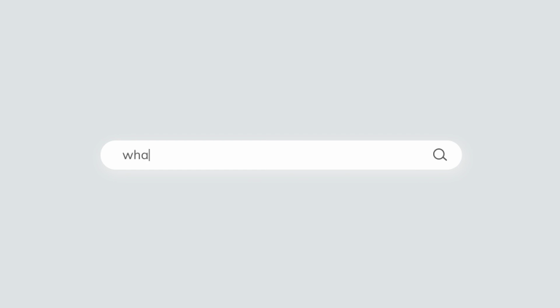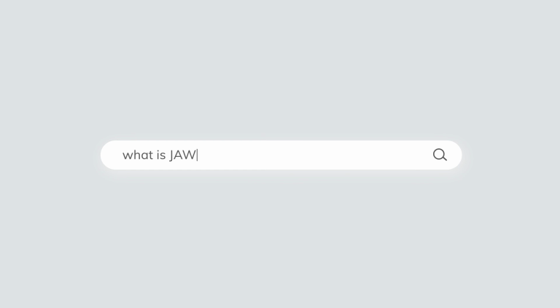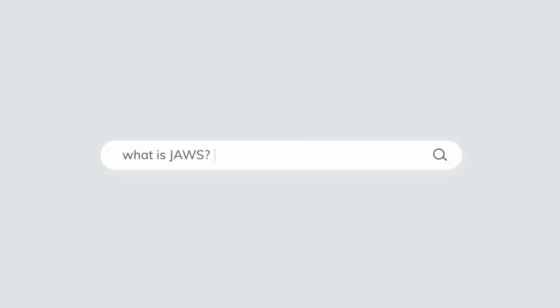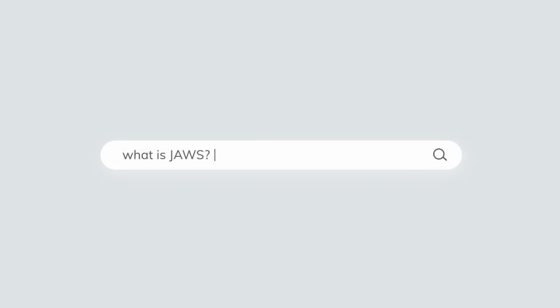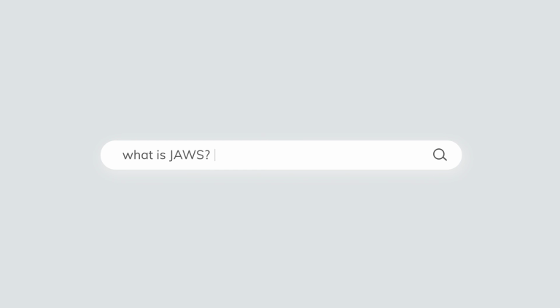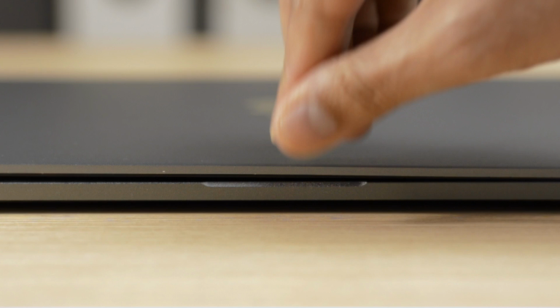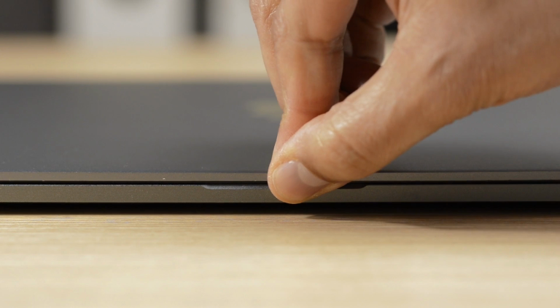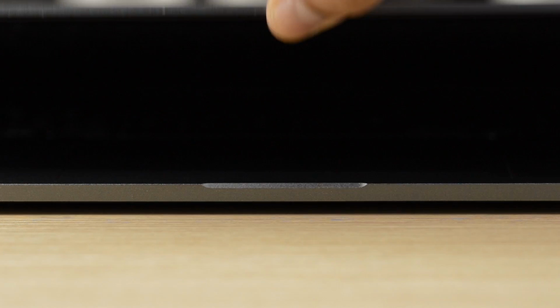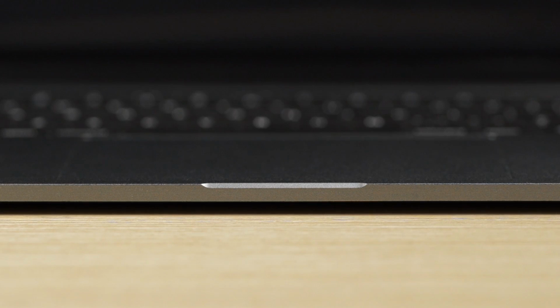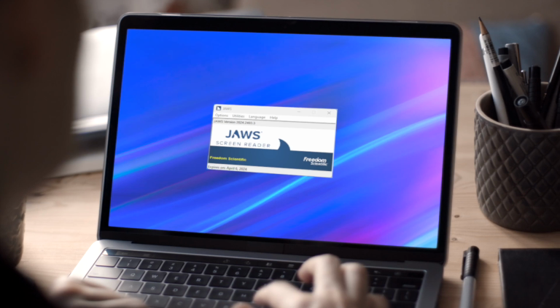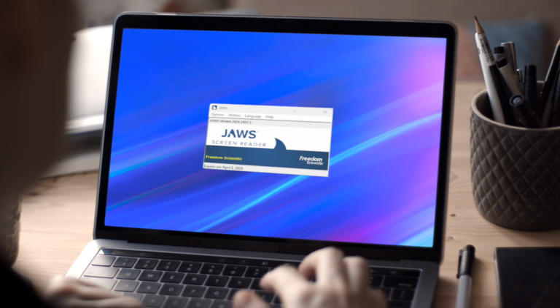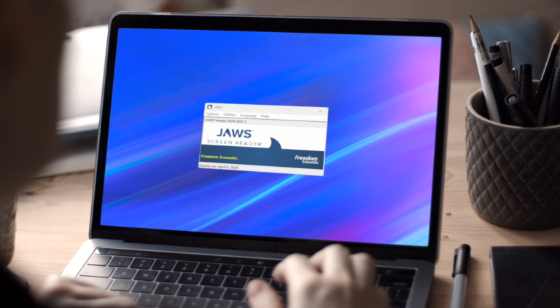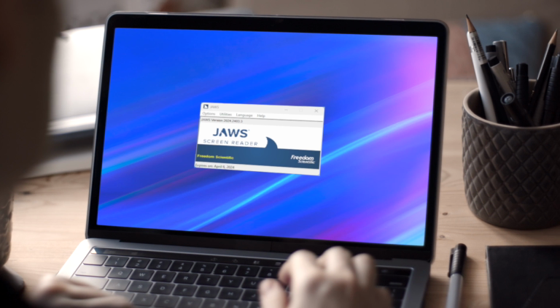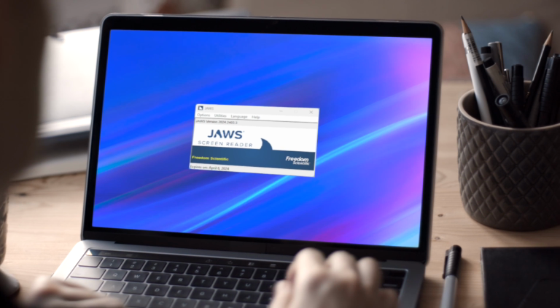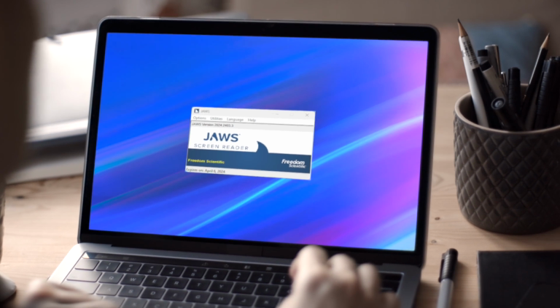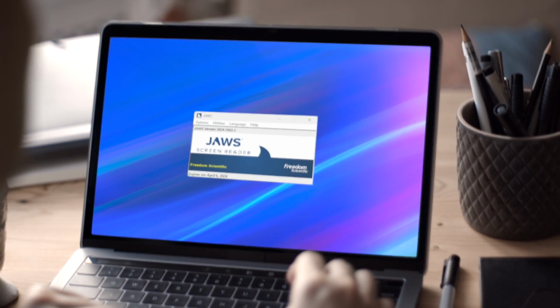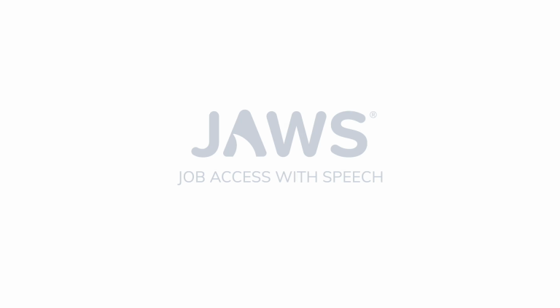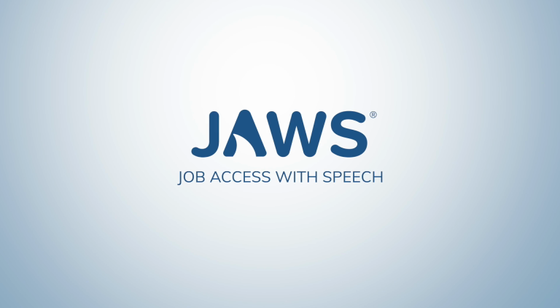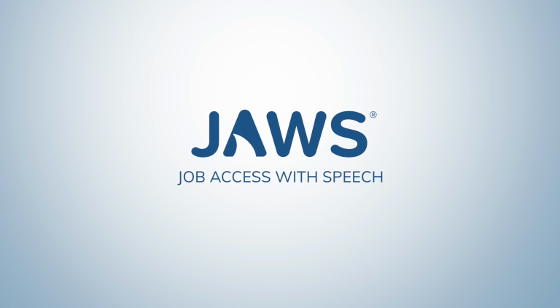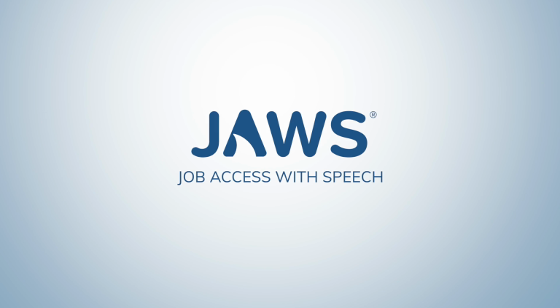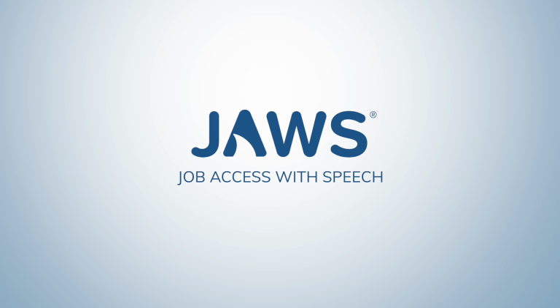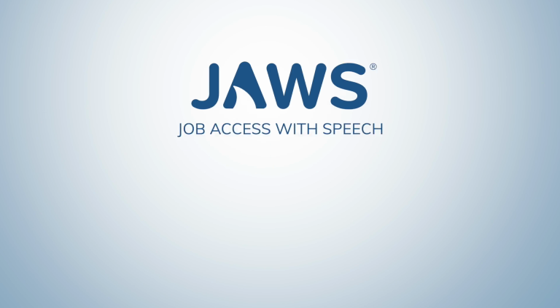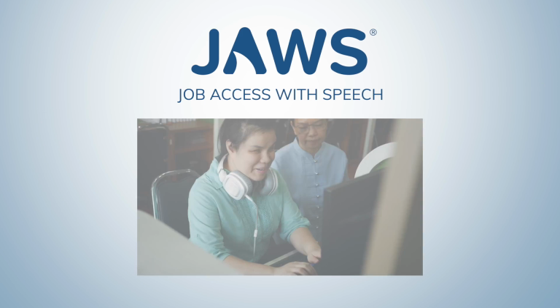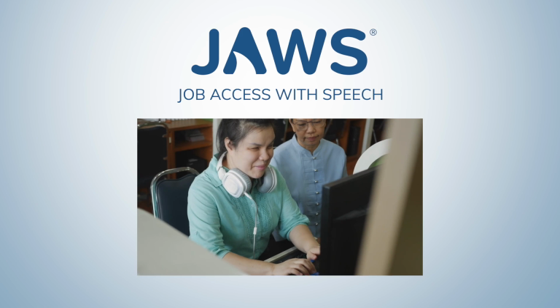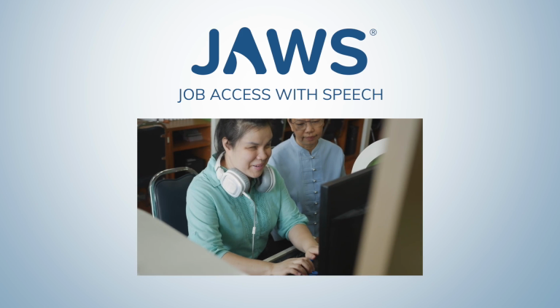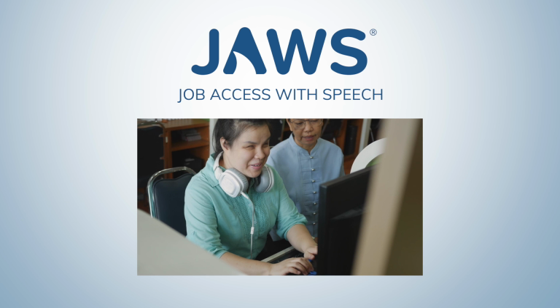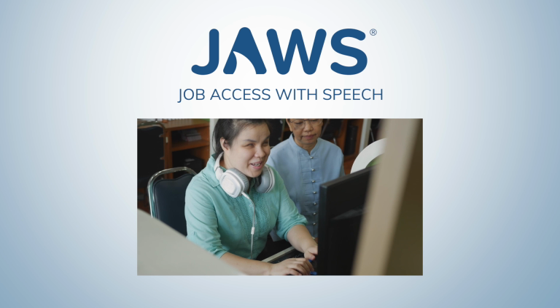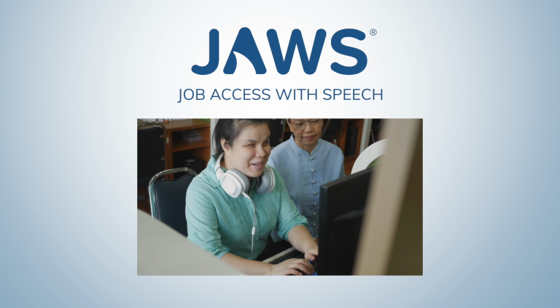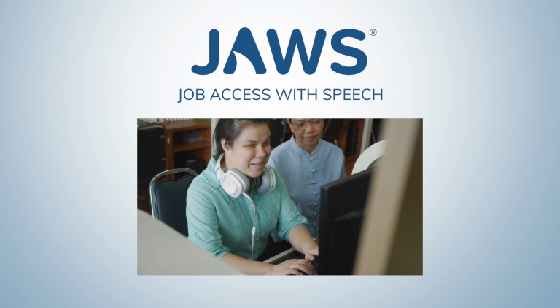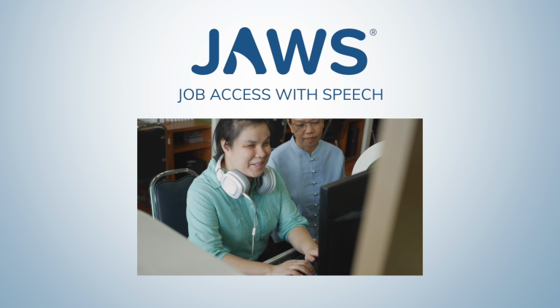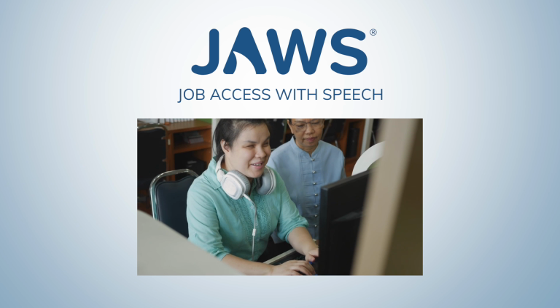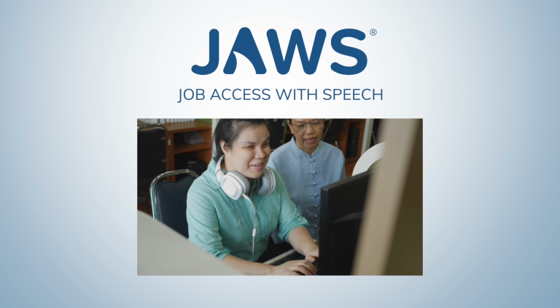What is JAWS? JAWS, or Job Access with Speech, is a screen reader software designed to empower individuals facing visual challenges.